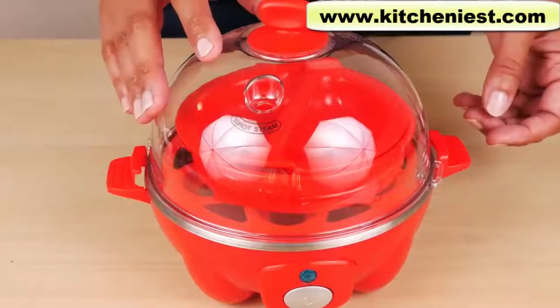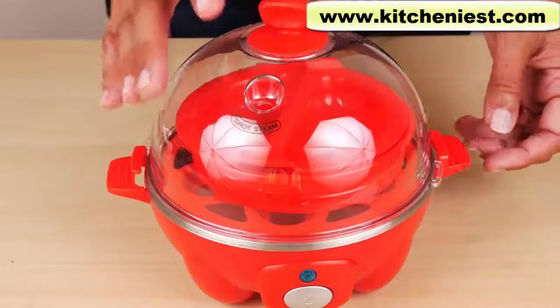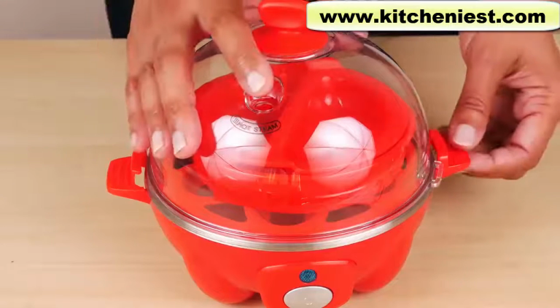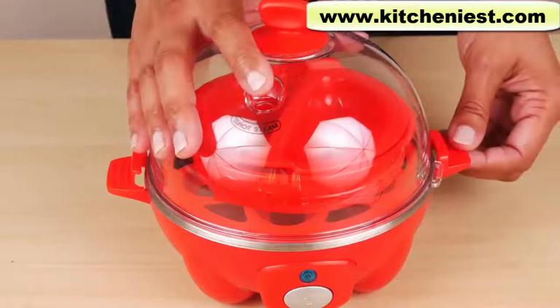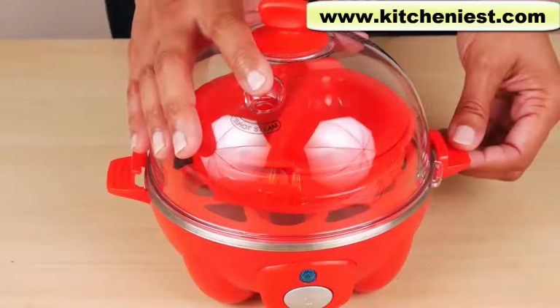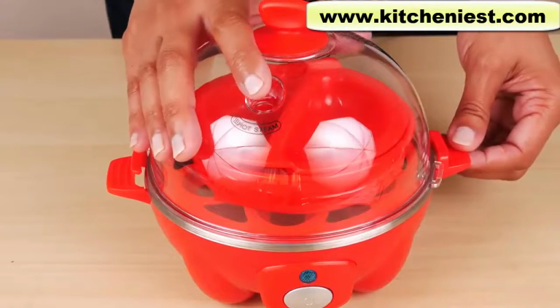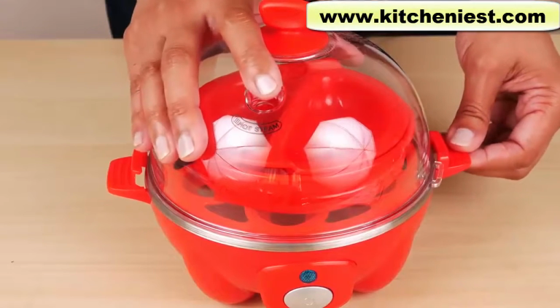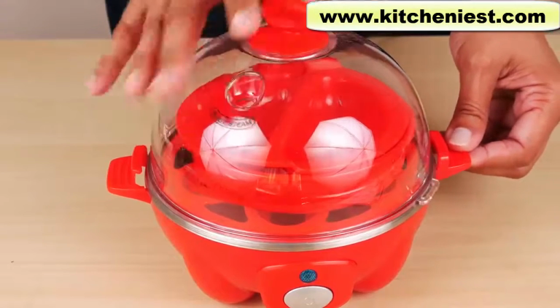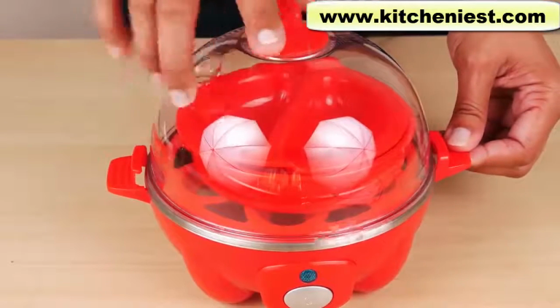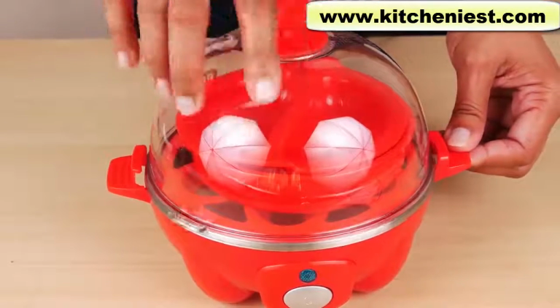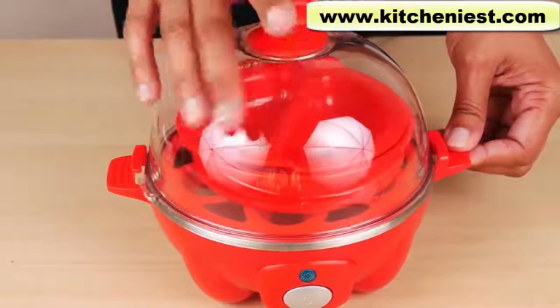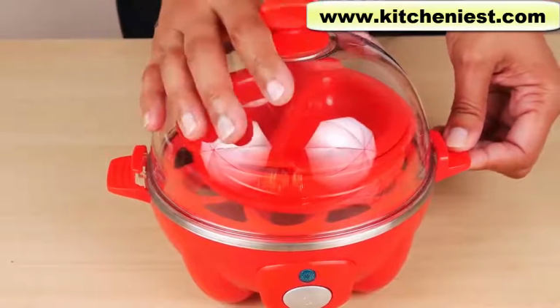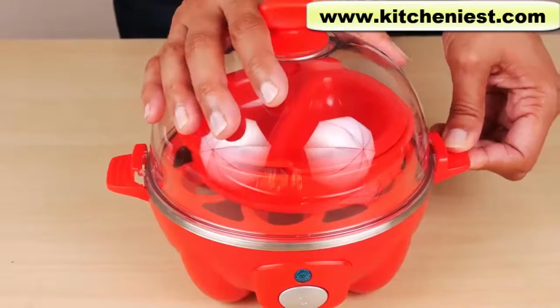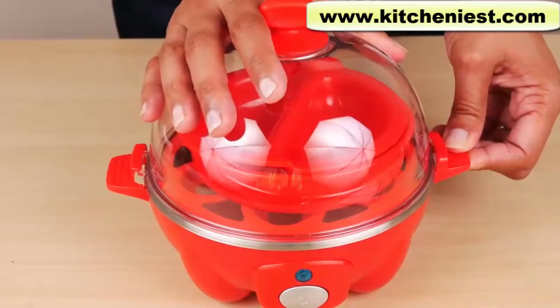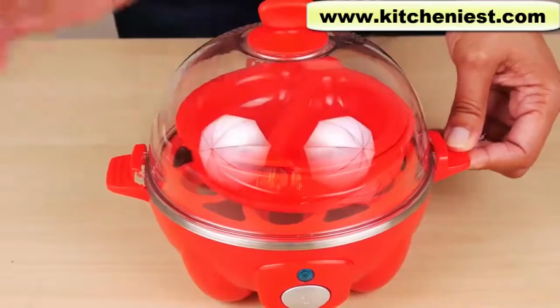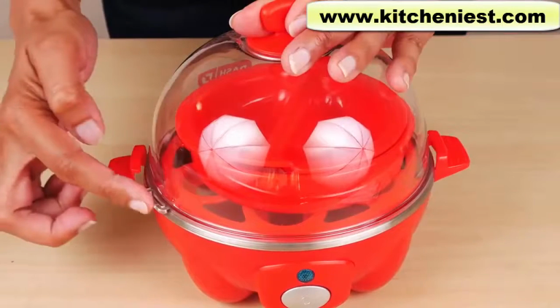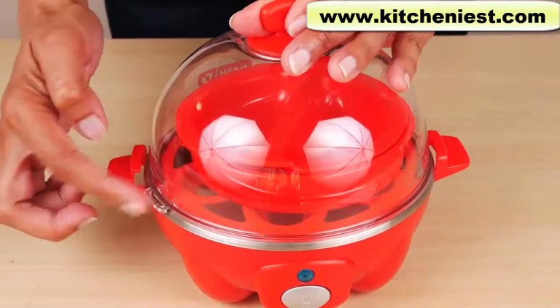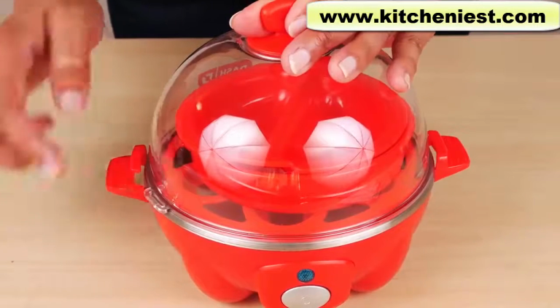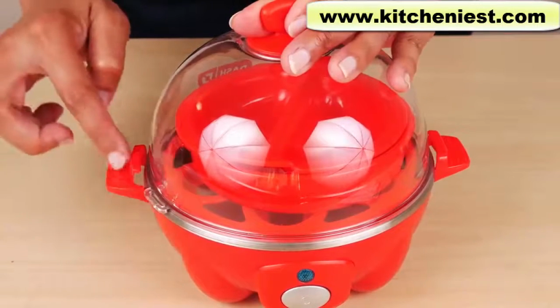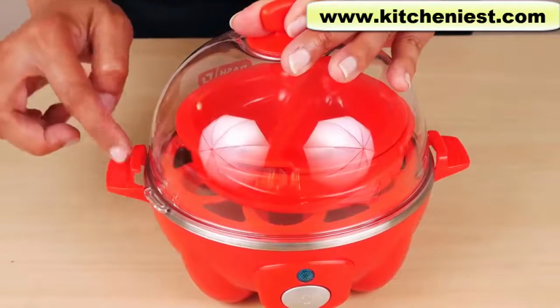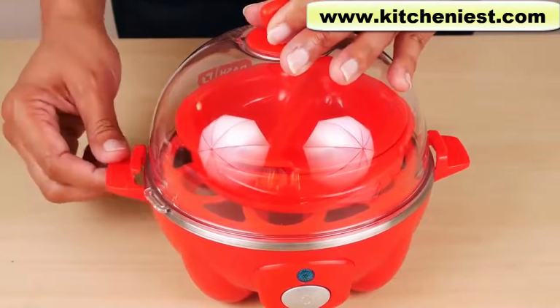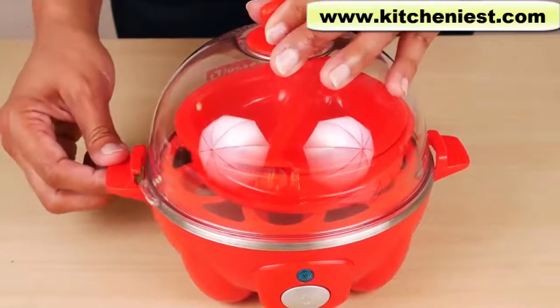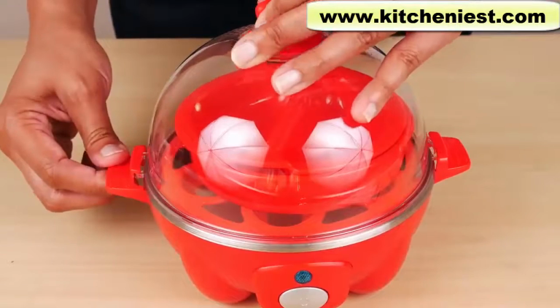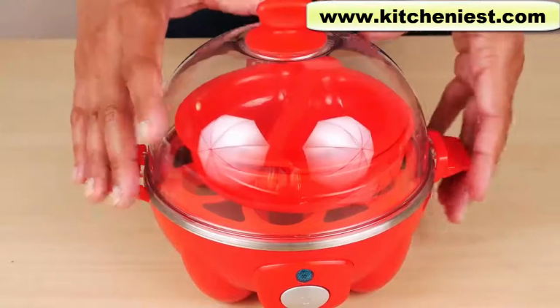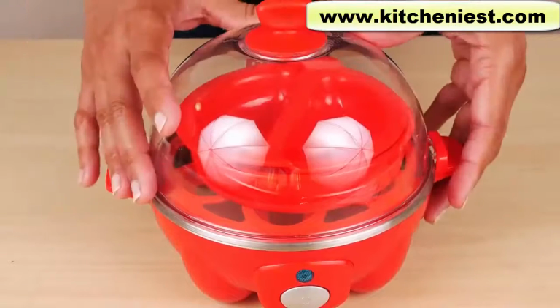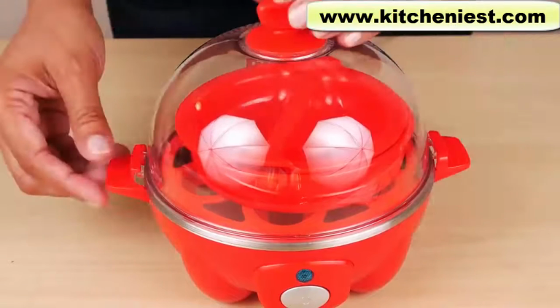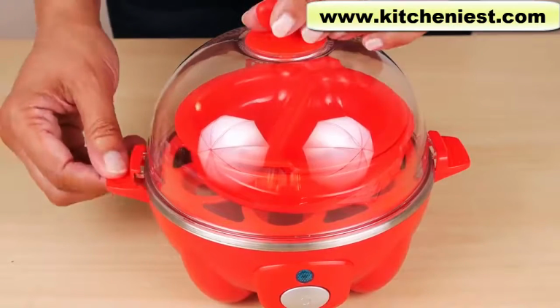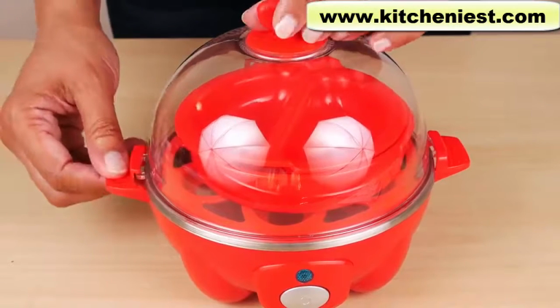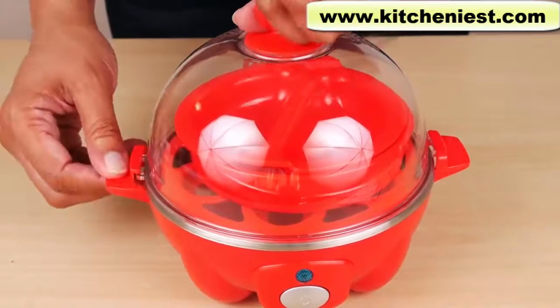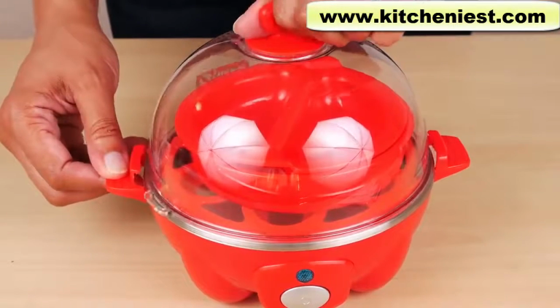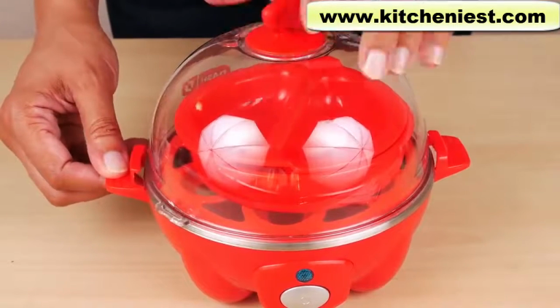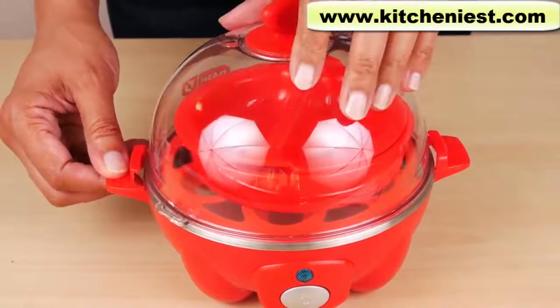For storage, you can turn the lid and it'll lock — the tabs on the lid just slide into the handles. When you're cooking, though, do not lock the lid. Leave it open.